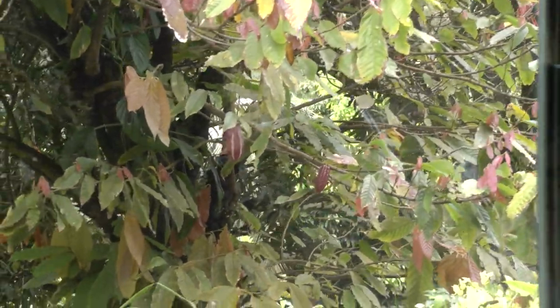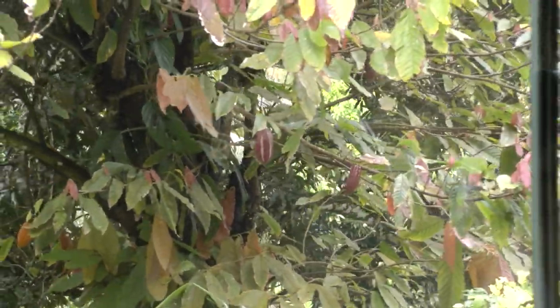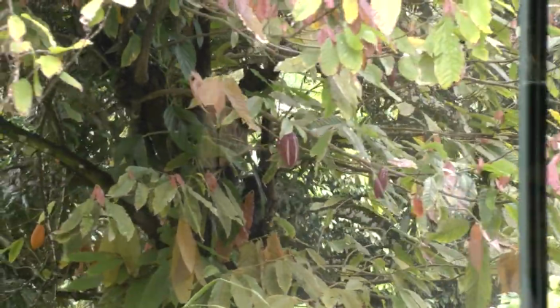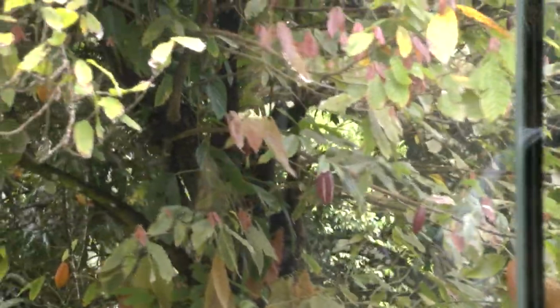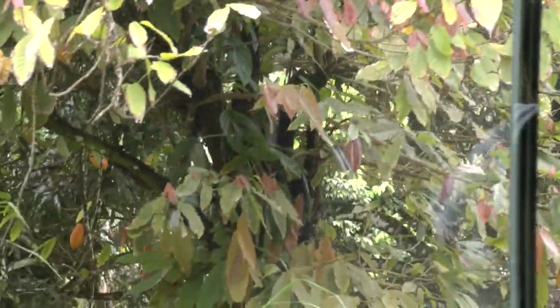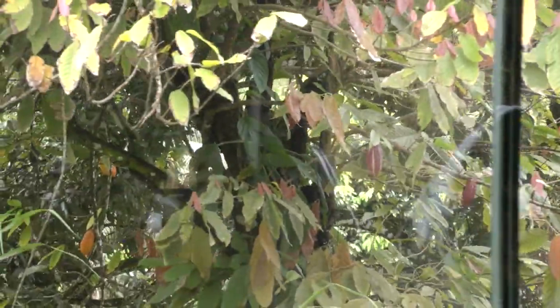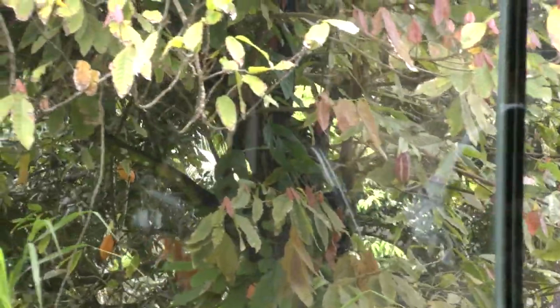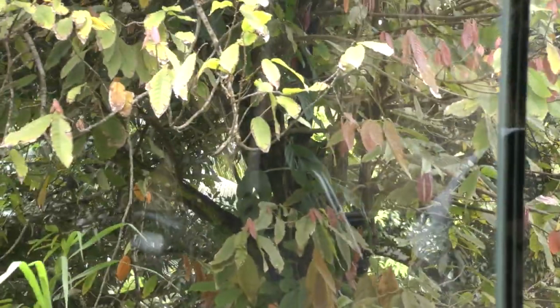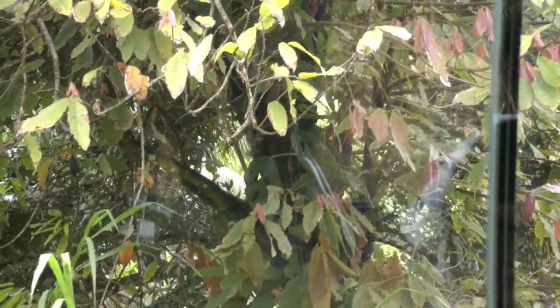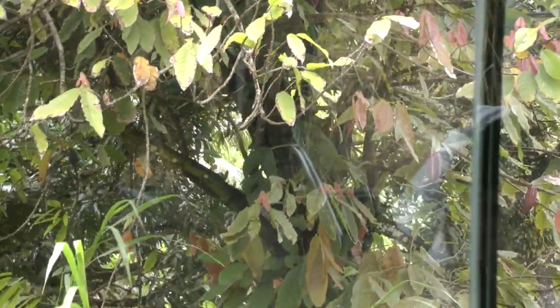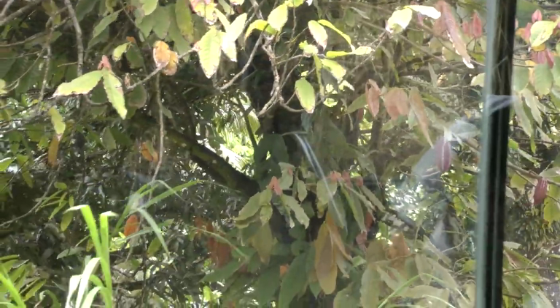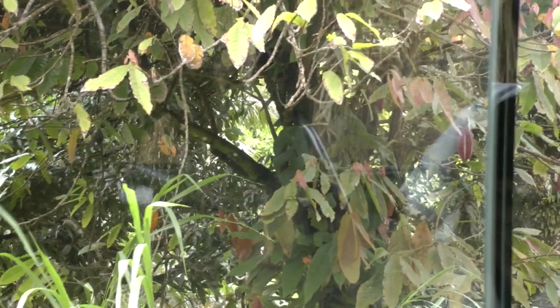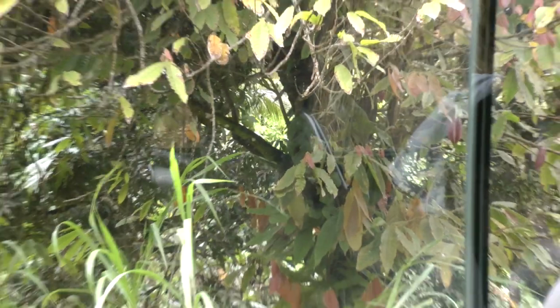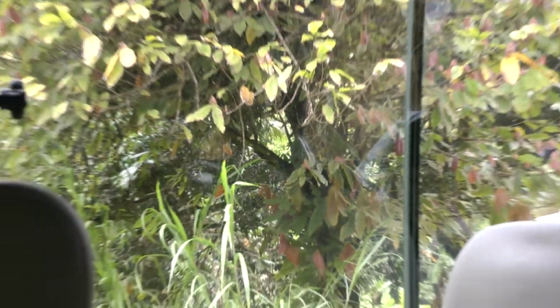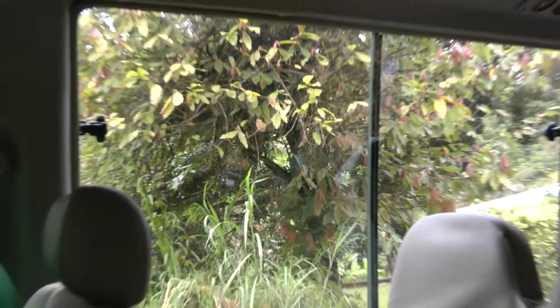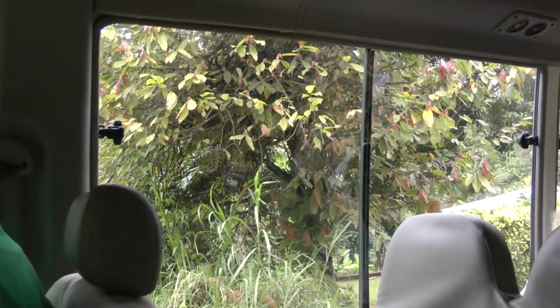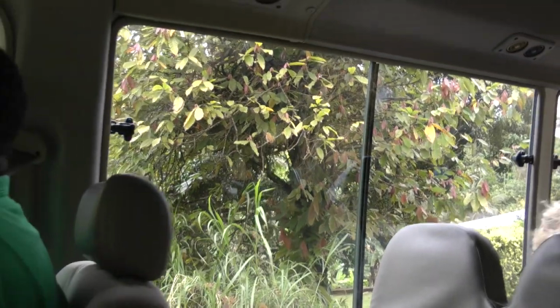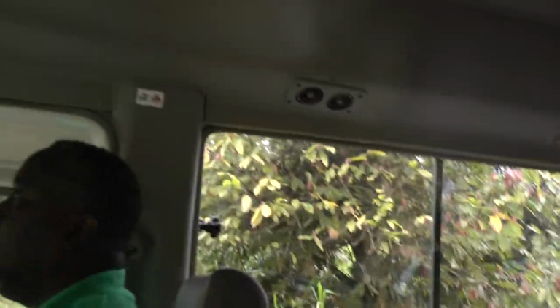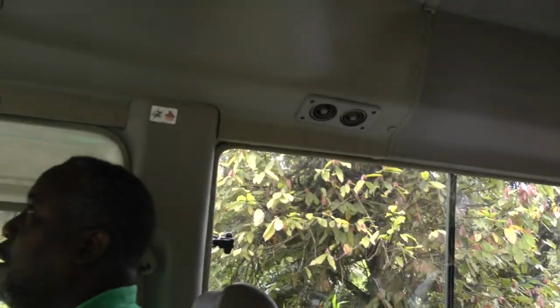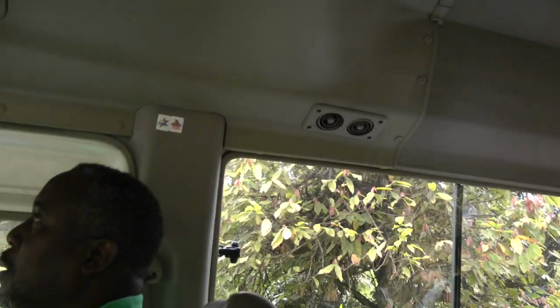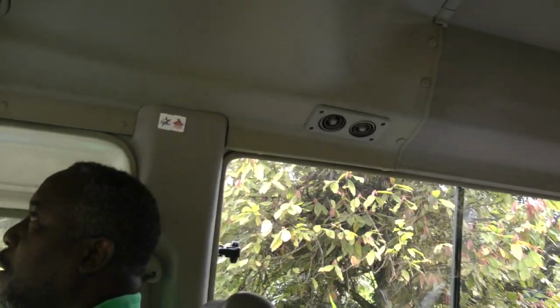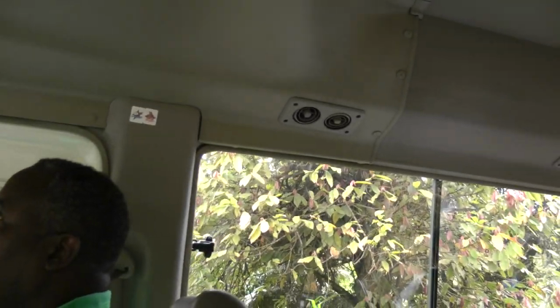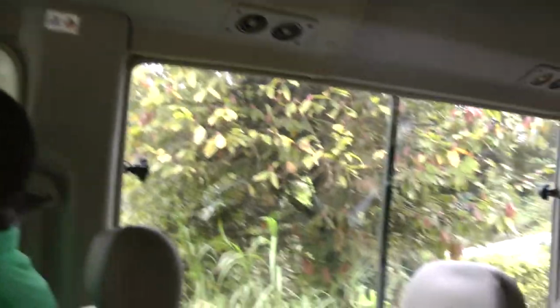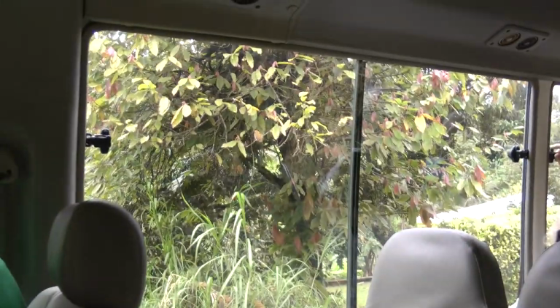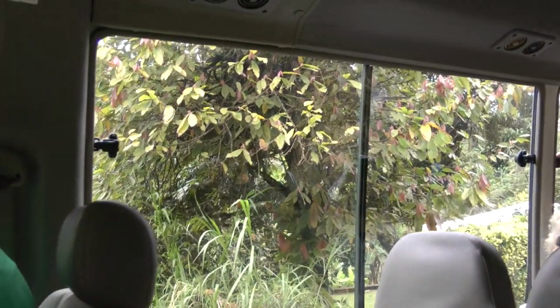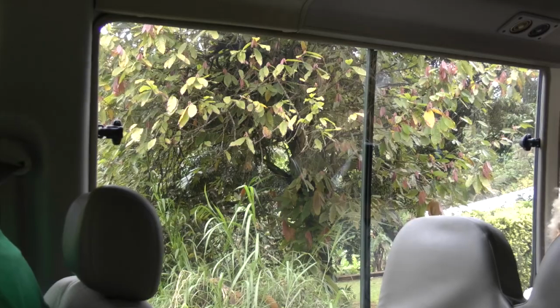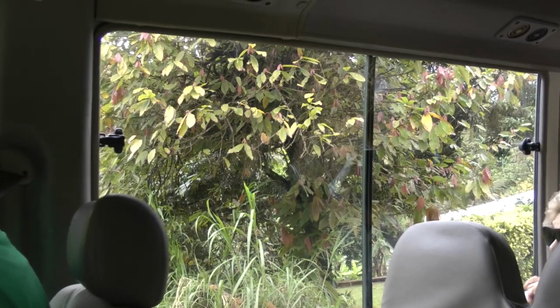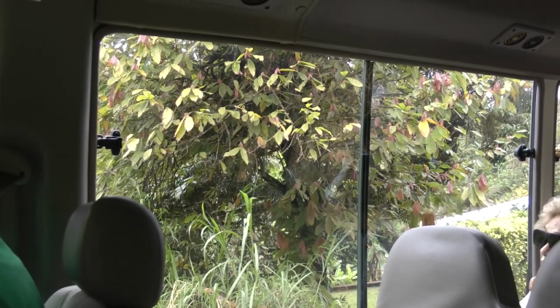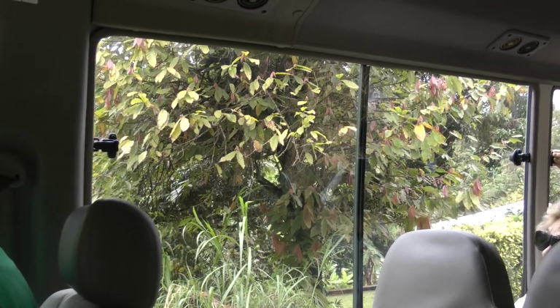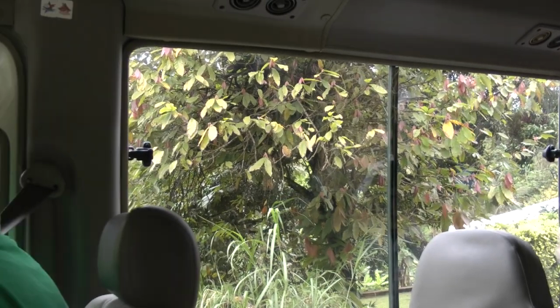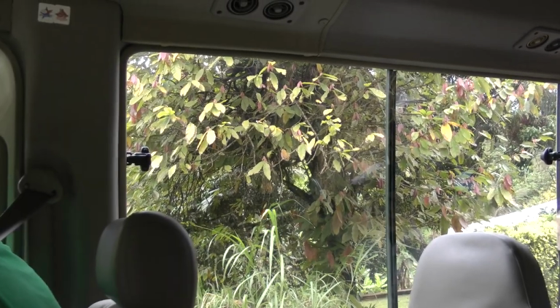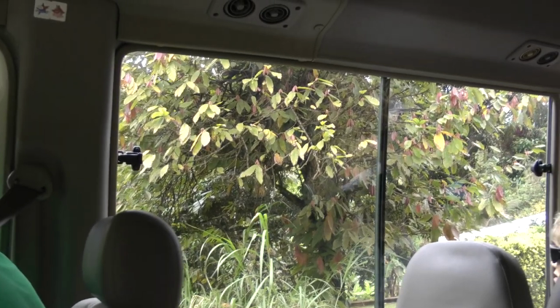It's kind of difficult to see here. Alright, that's a cocoa tree. It starts off this color and then it turns.